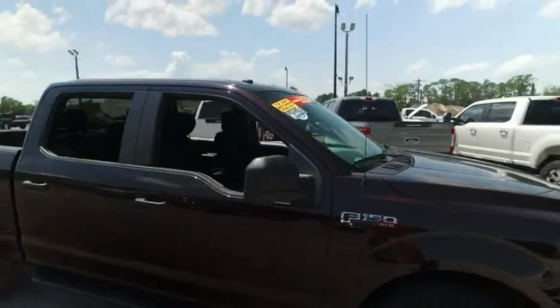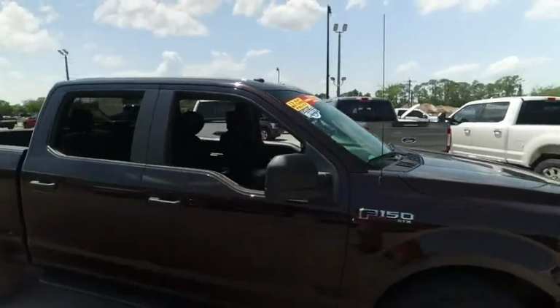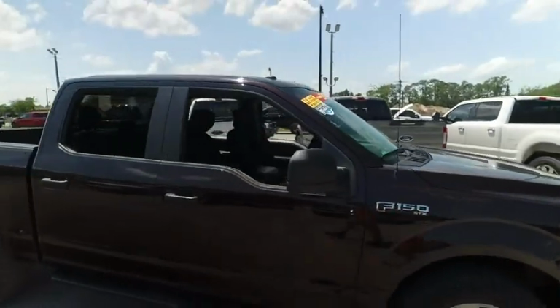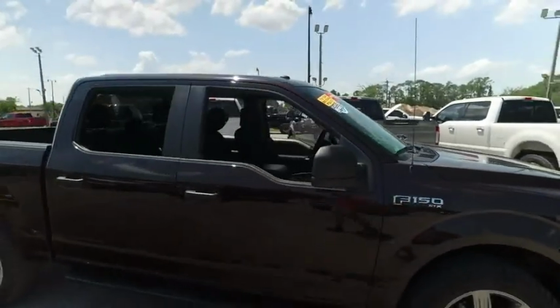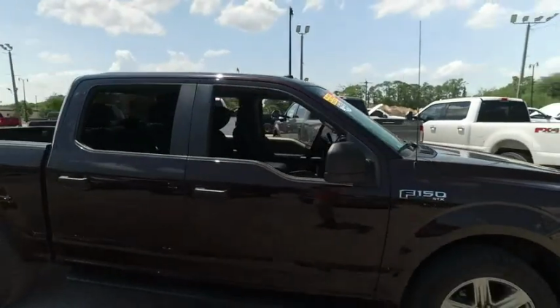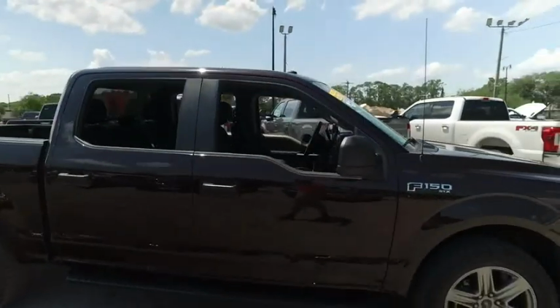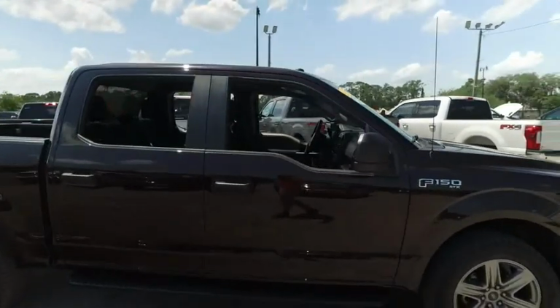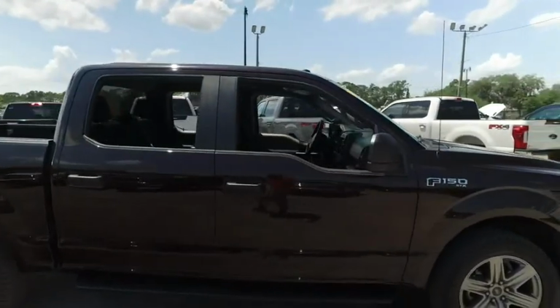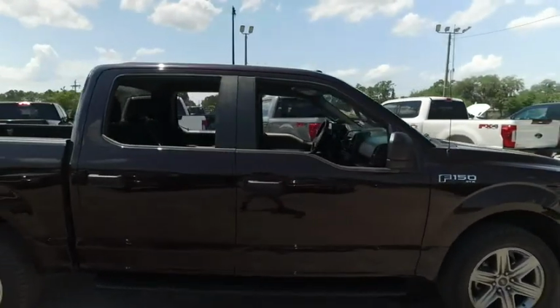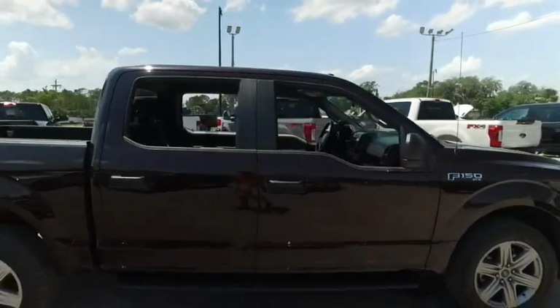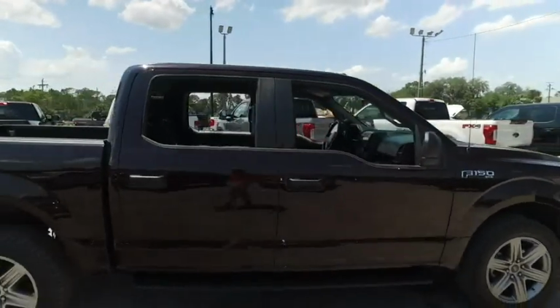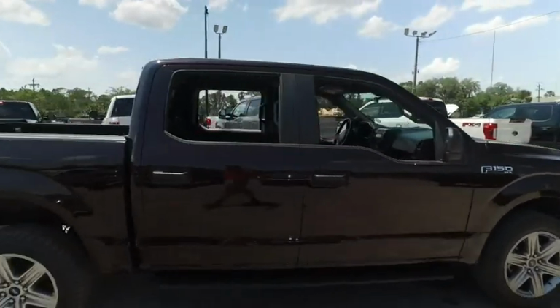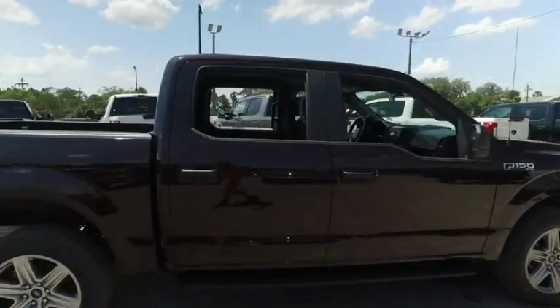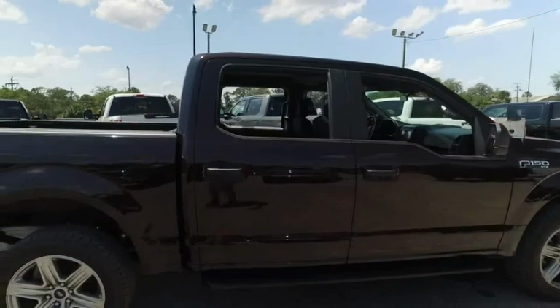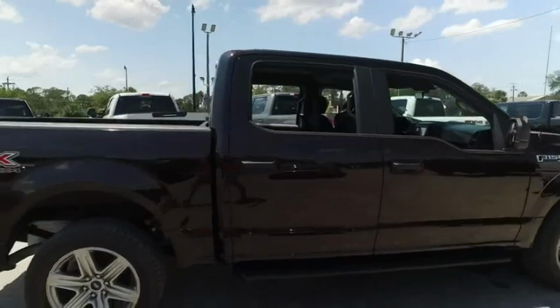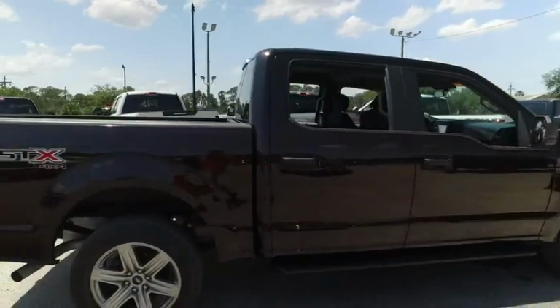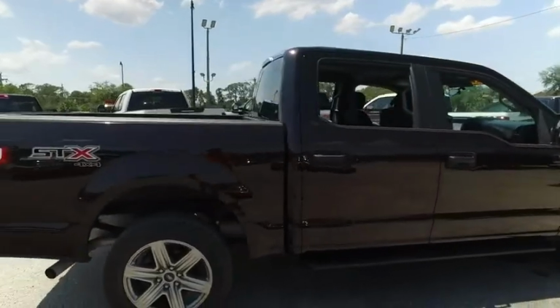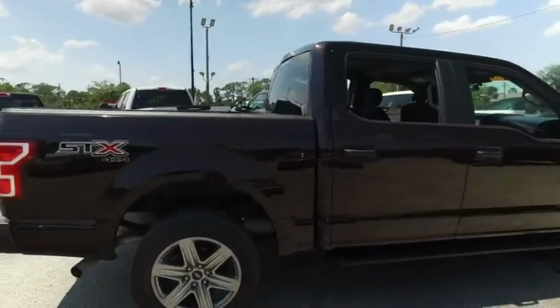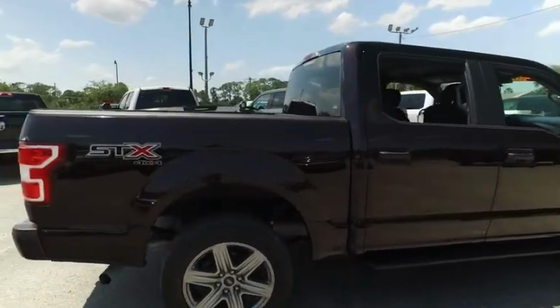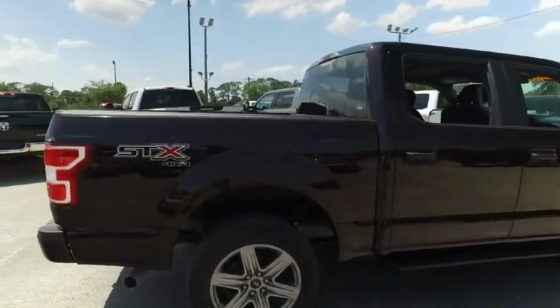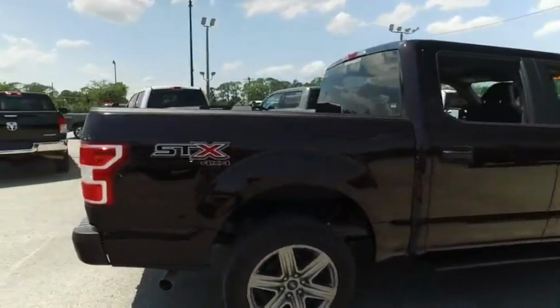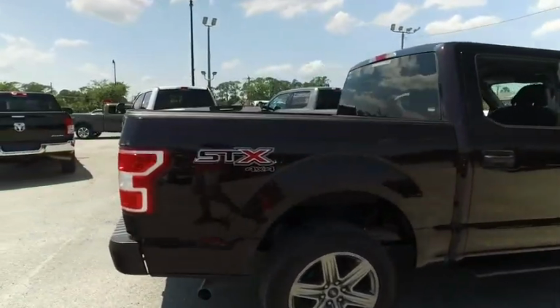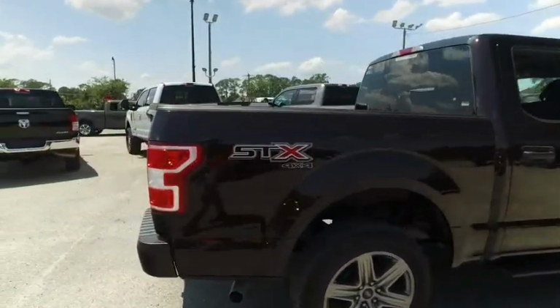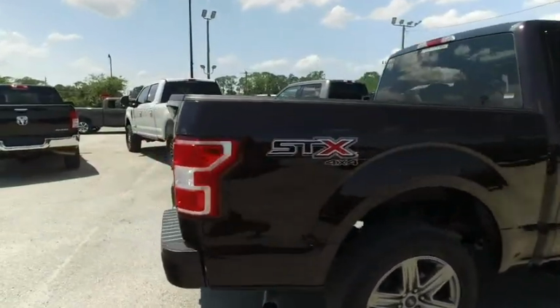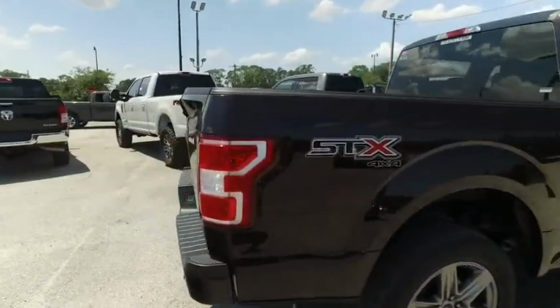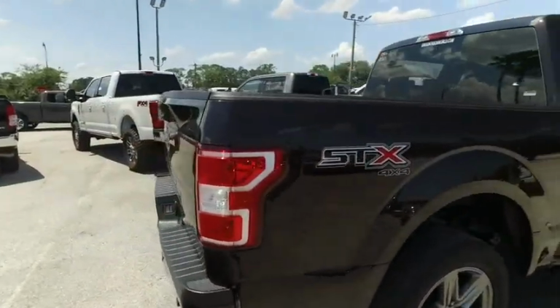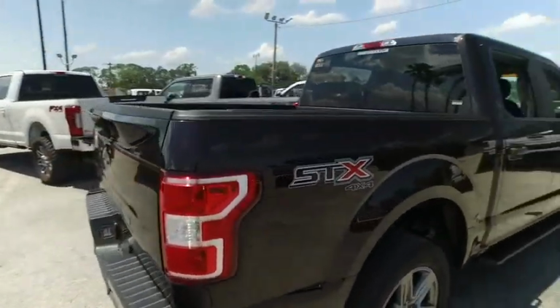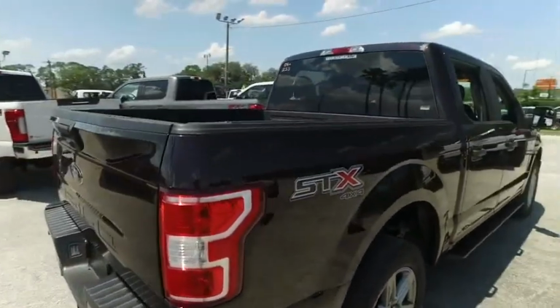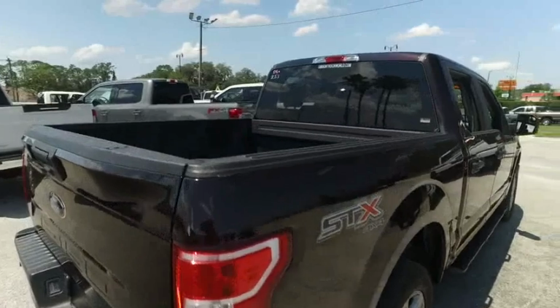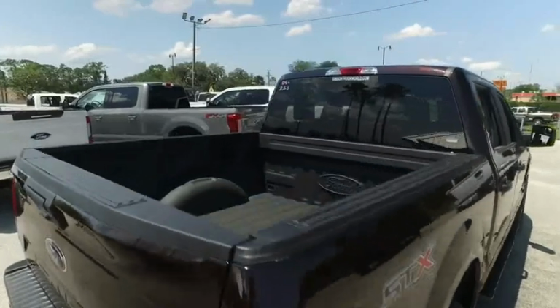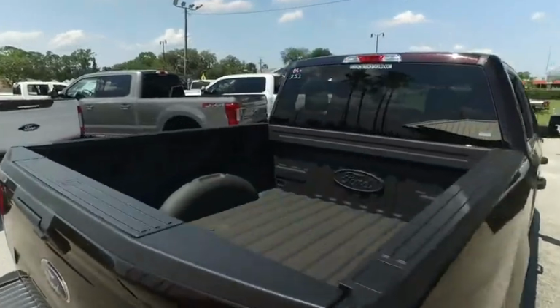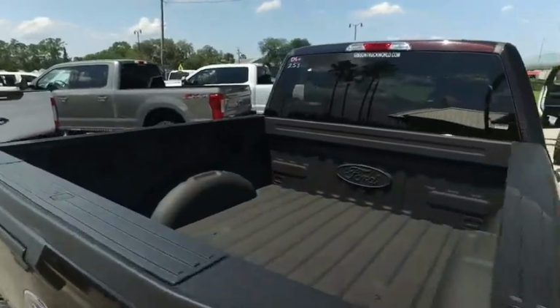Gibson Truck World is here to make everybody smile. It has that Gibson Truck World real one-year bumper-to-bumper warranty. Carfax one owner — check the description below. All that STX is ready to flex.